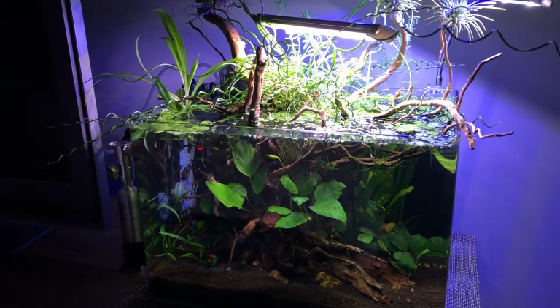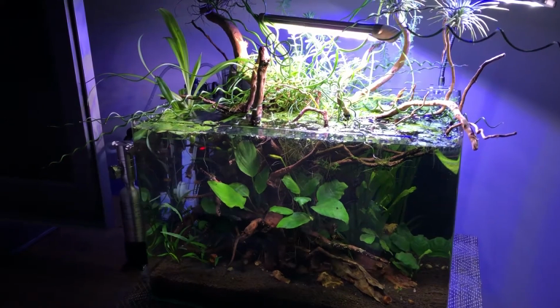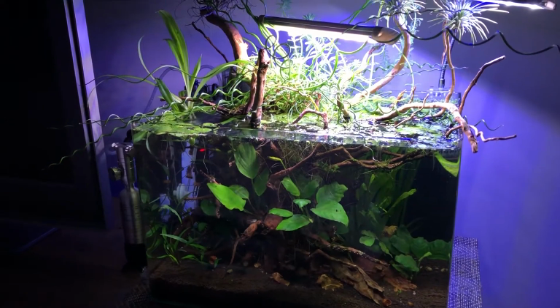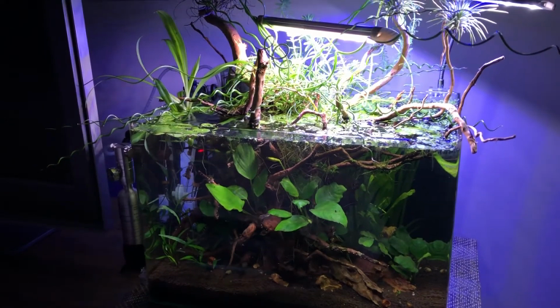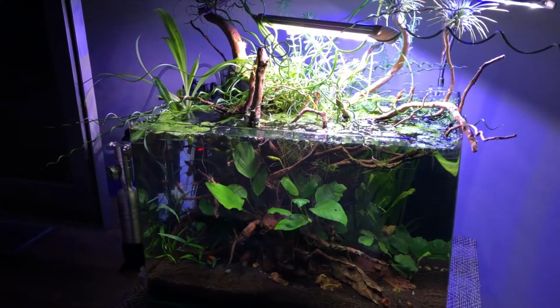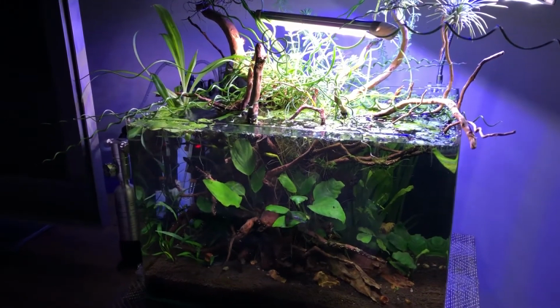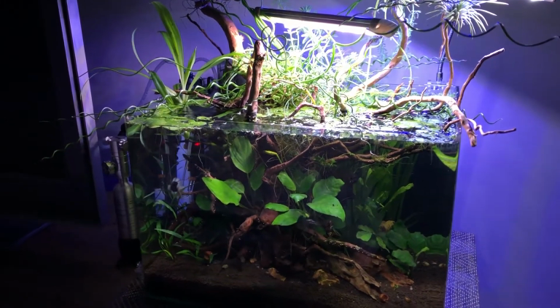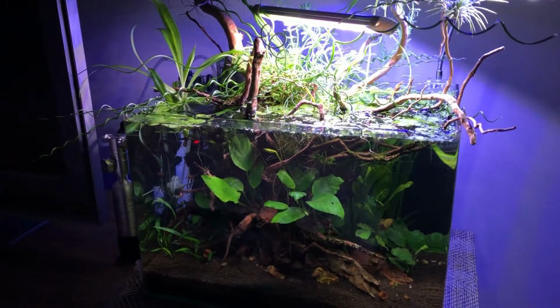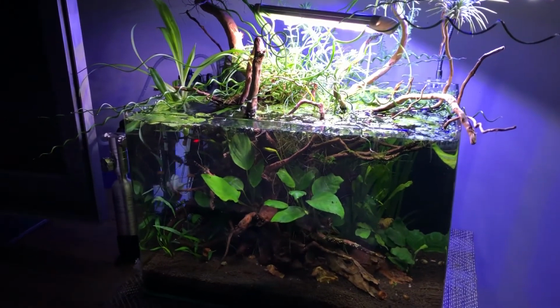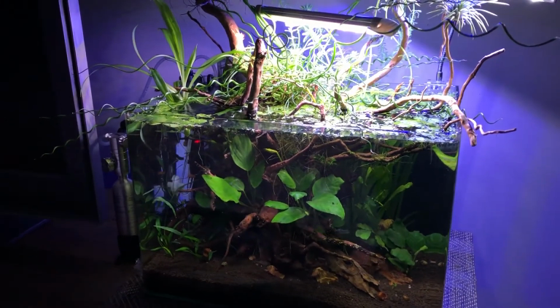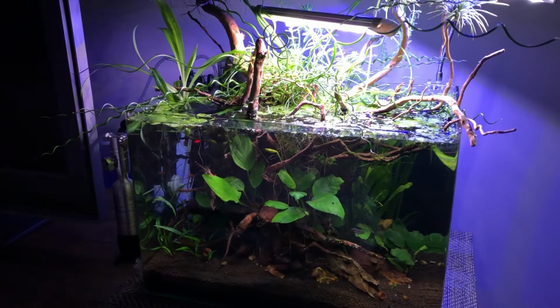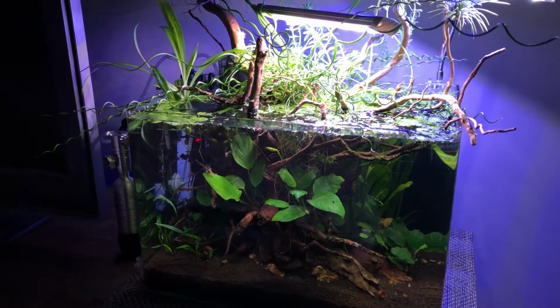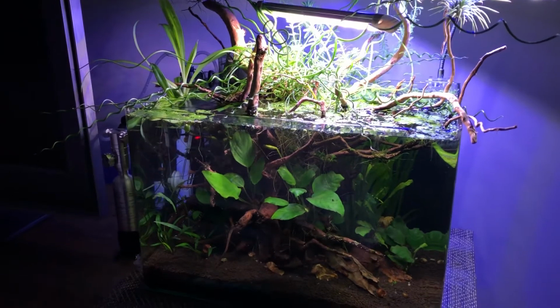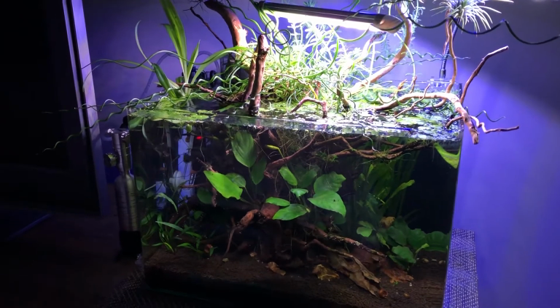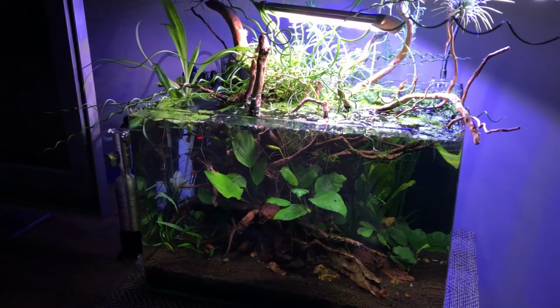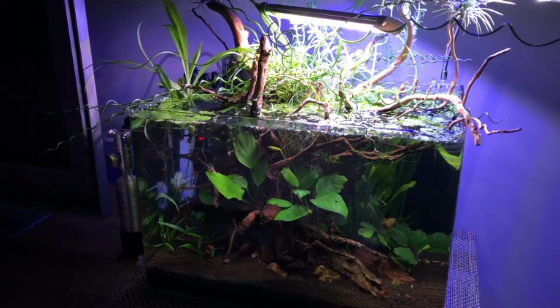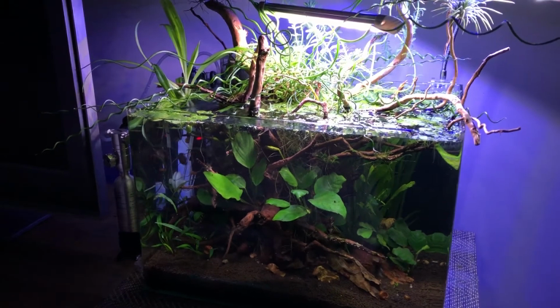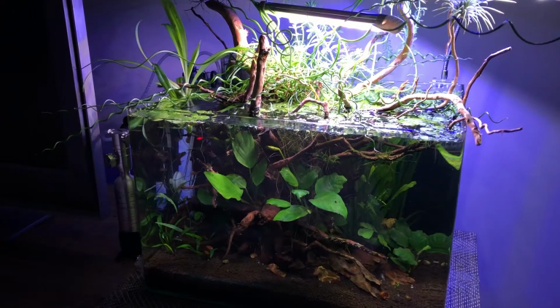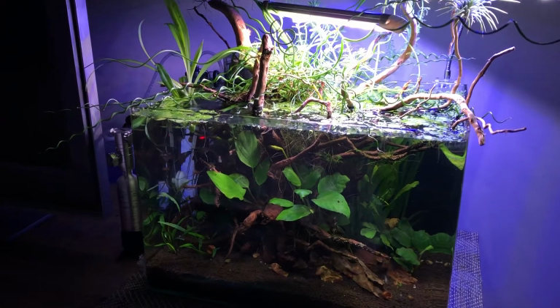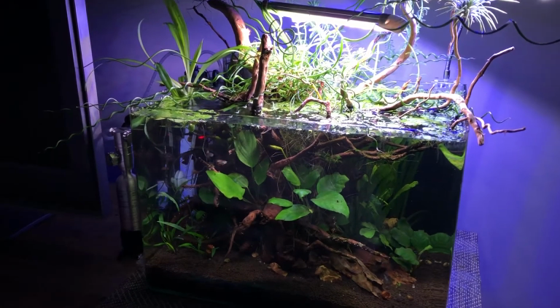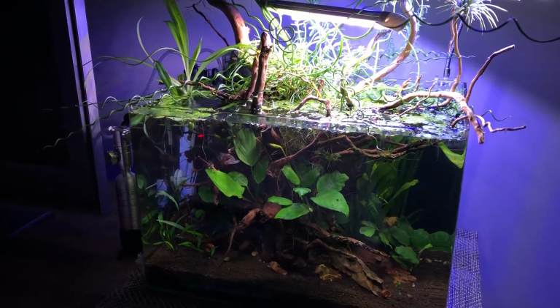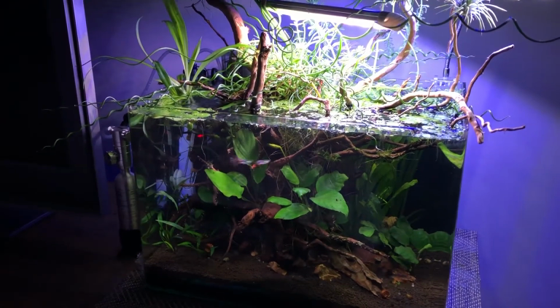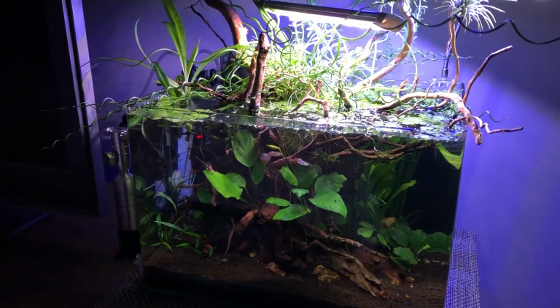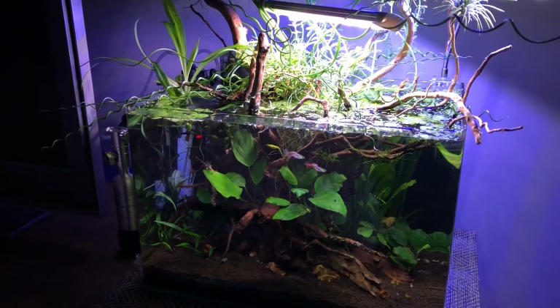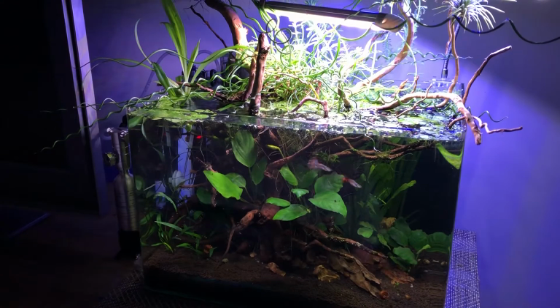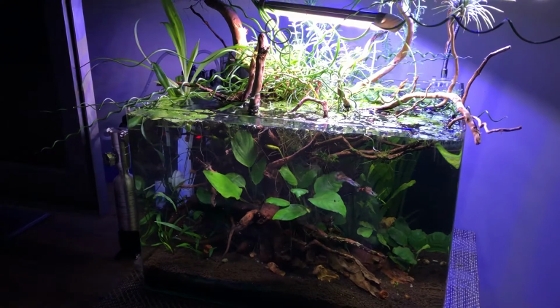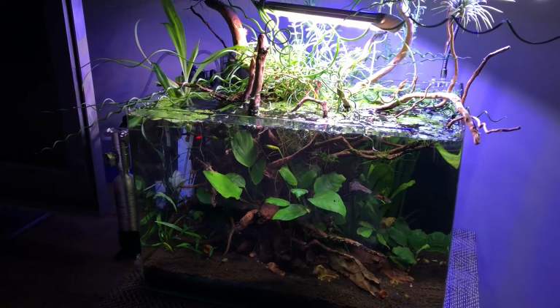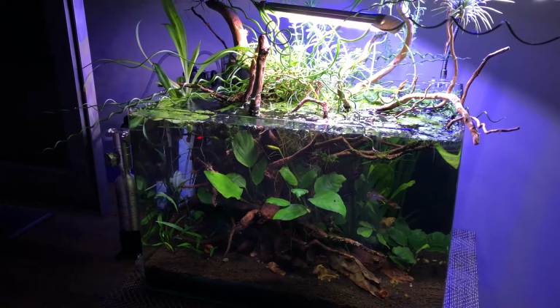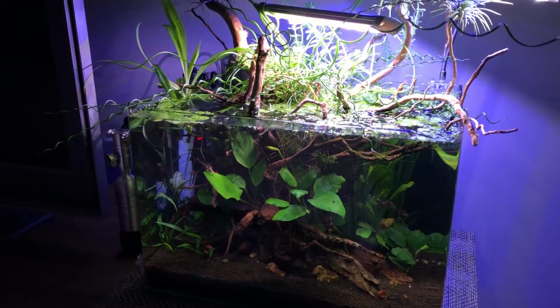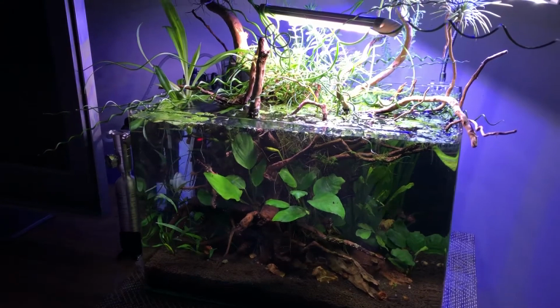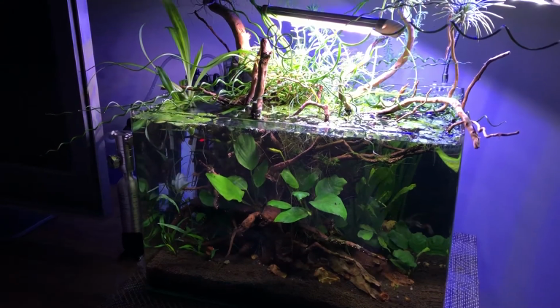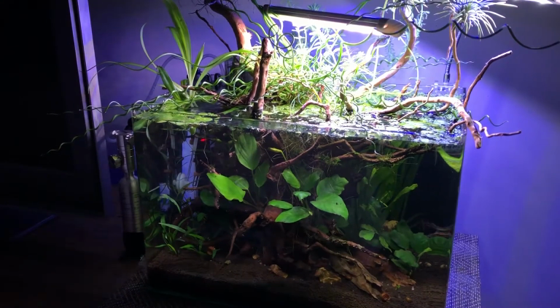Hey everybody, this is Stefan at Lush and Salty Aquariums. Almost a new year and I want to do an update on the pea puffer biotope.